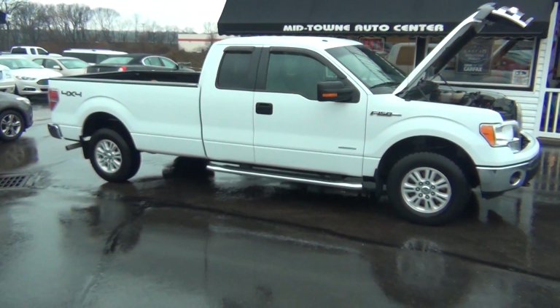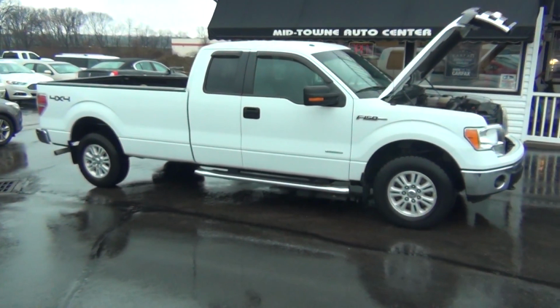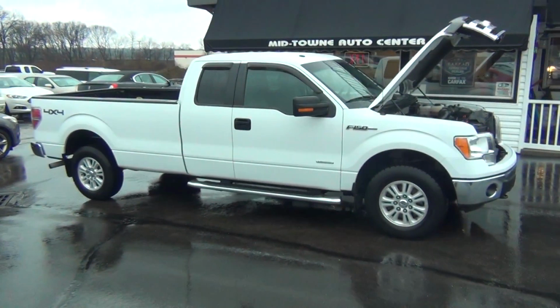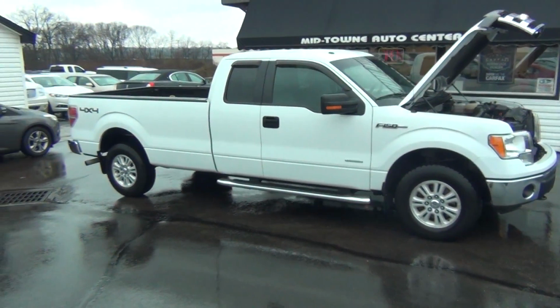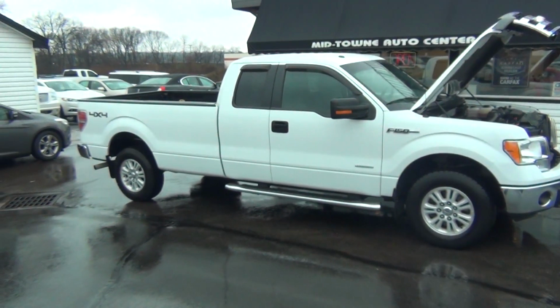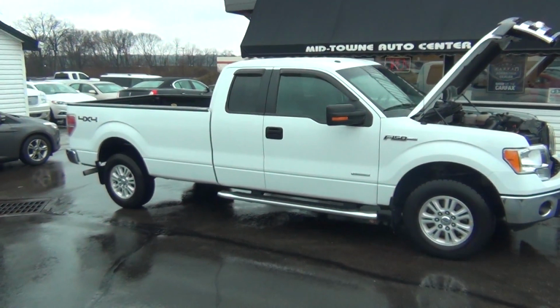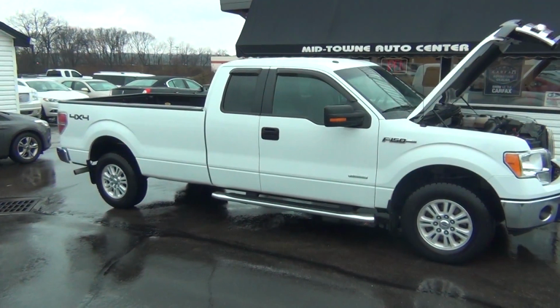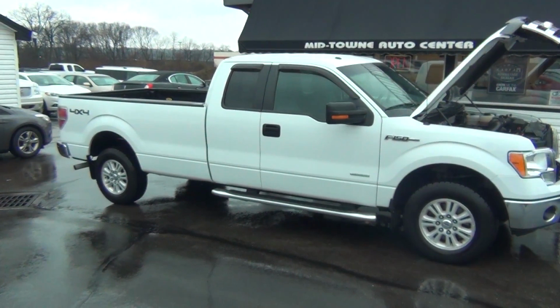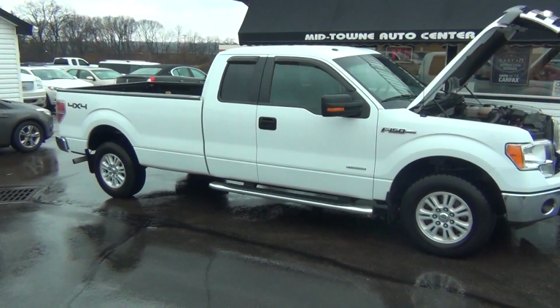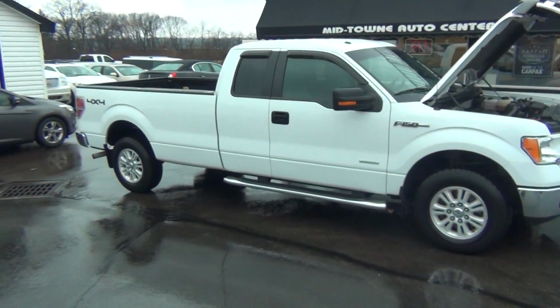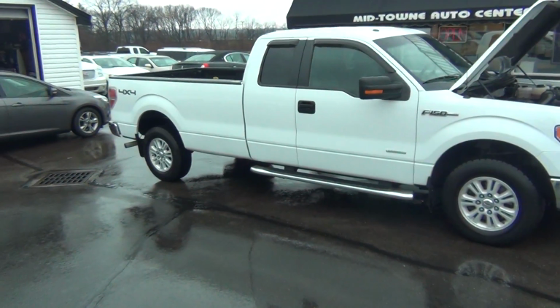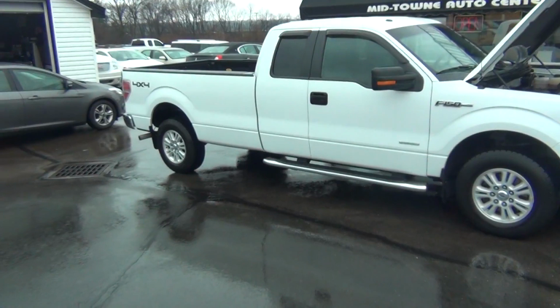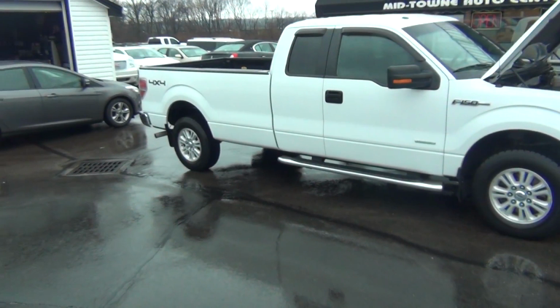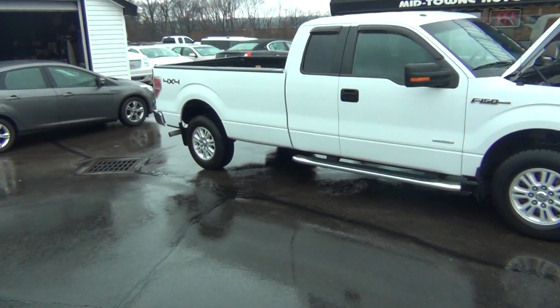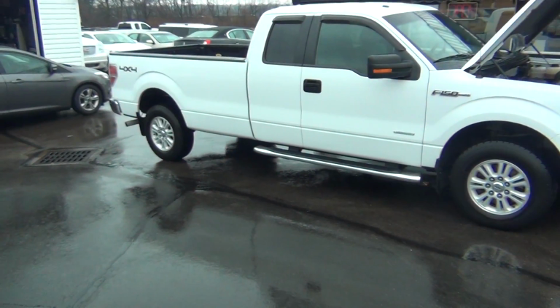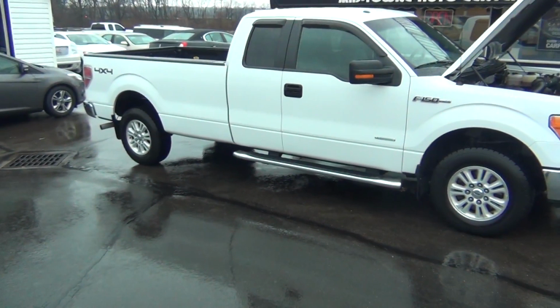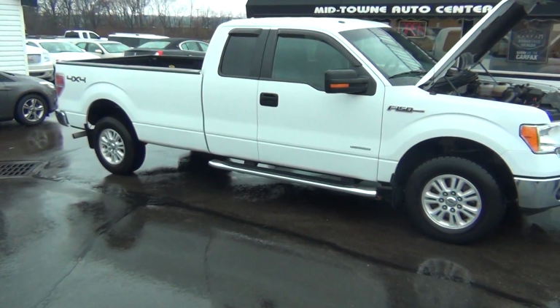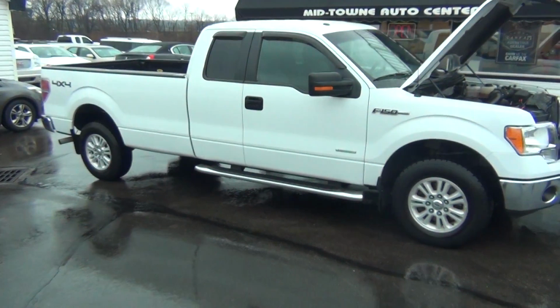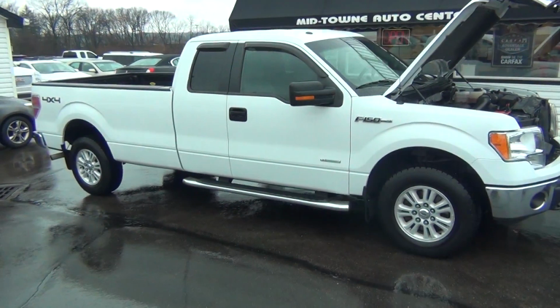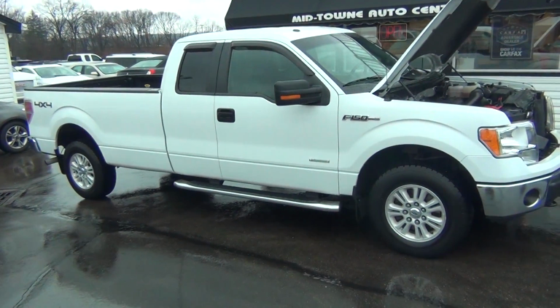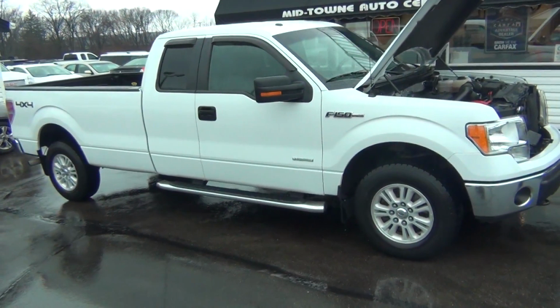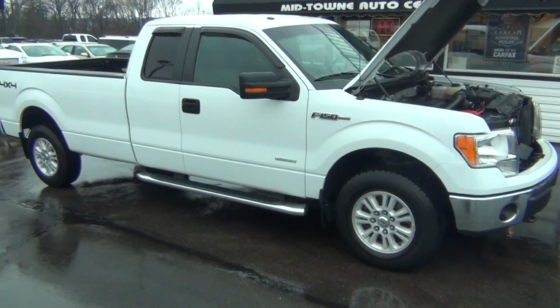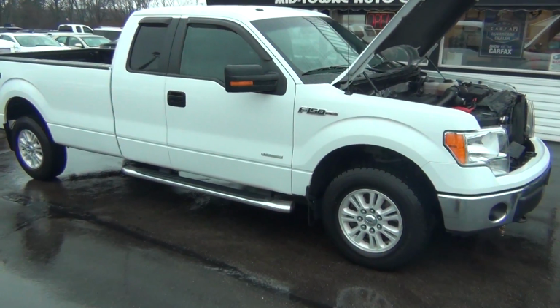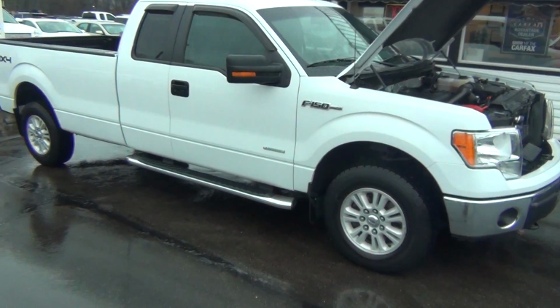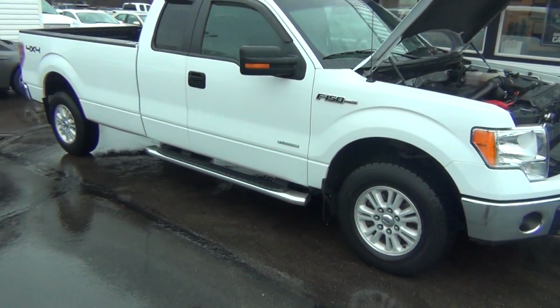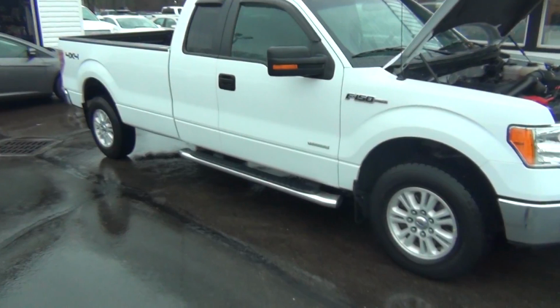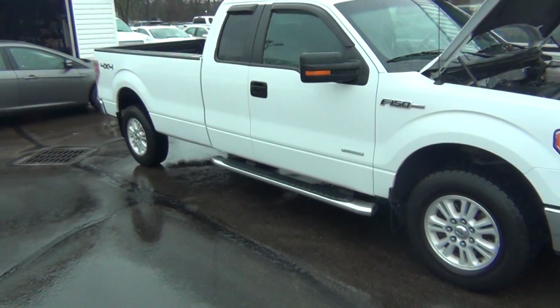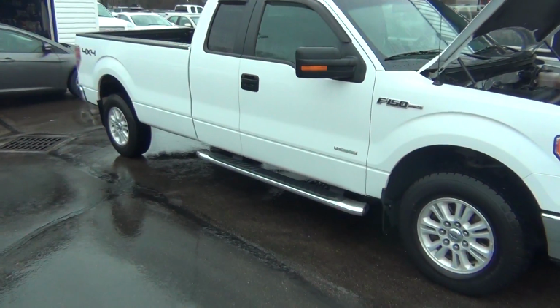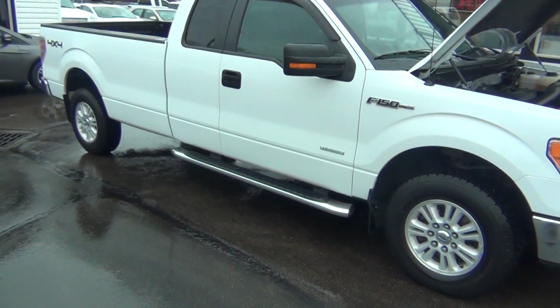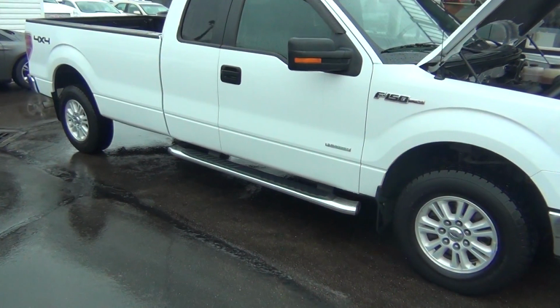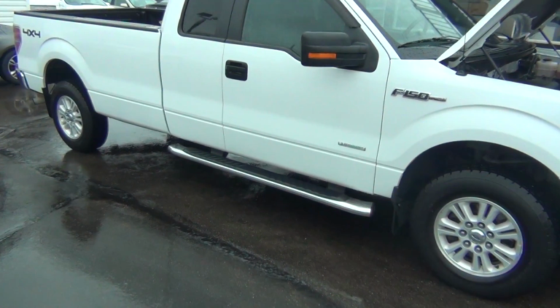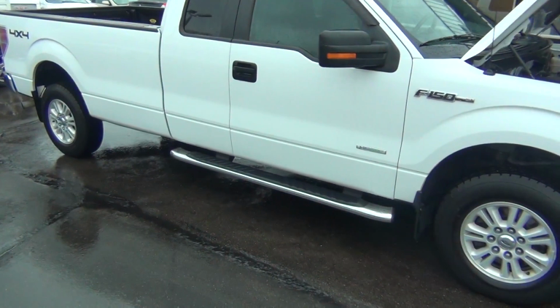Hello and welcome to Midtown Auto Center. My name is Paul and today I'd like to thank you for taking a look at our 2013 Ford F-150 XLT with only 17,000 original miles.